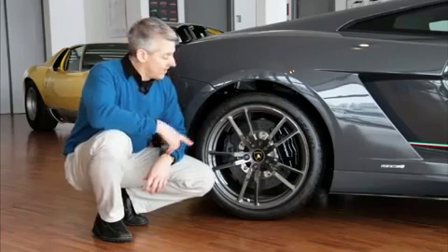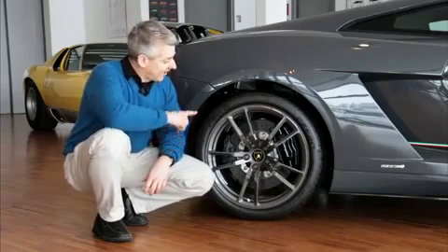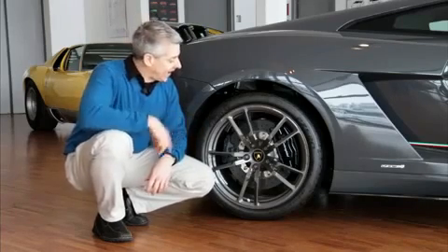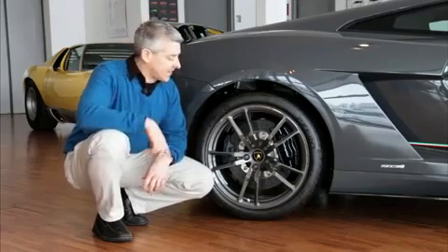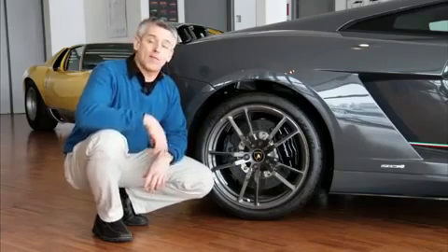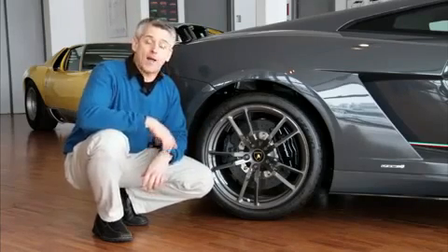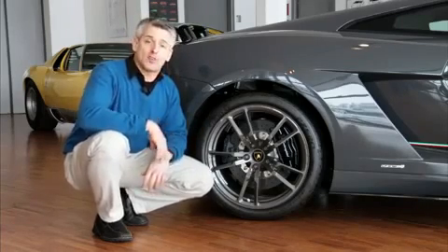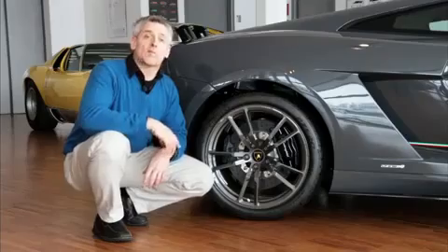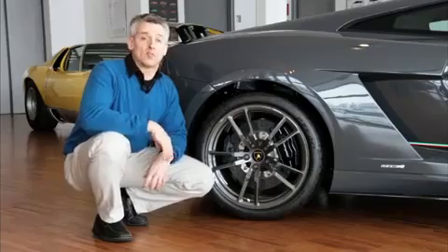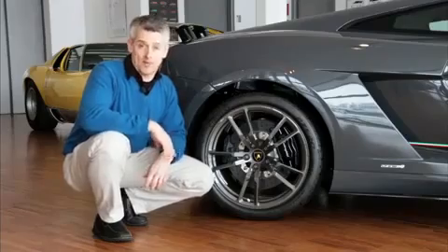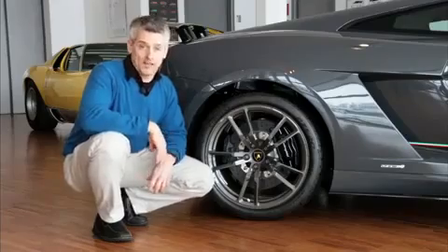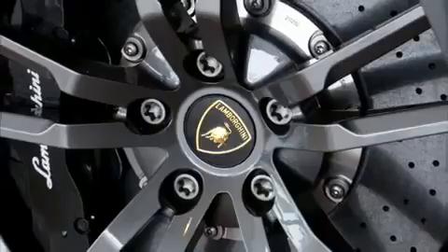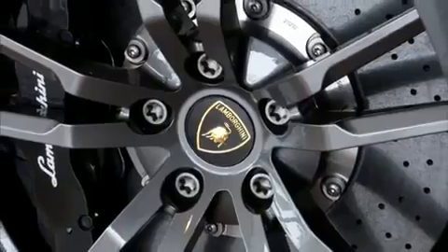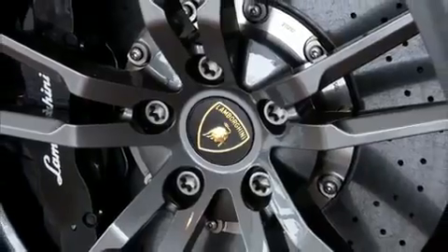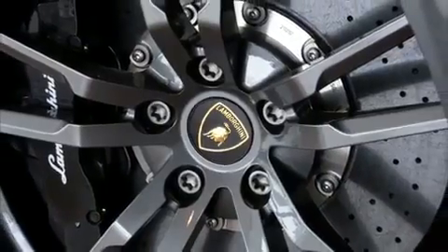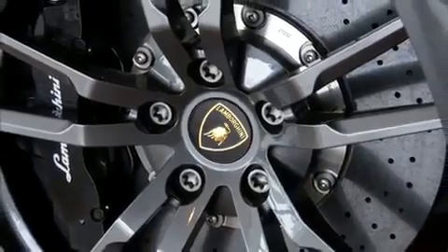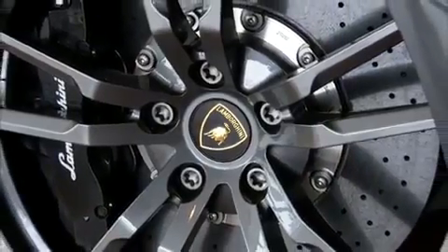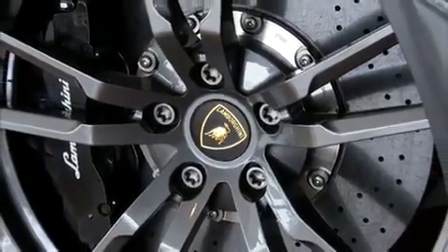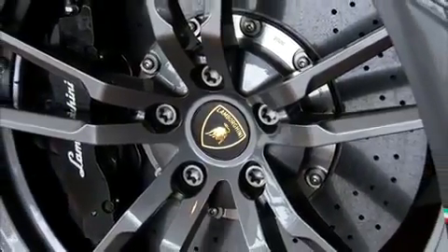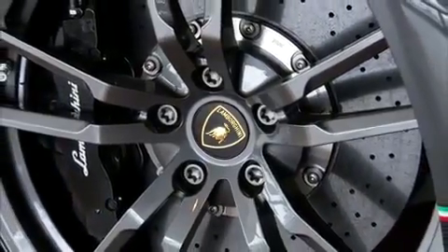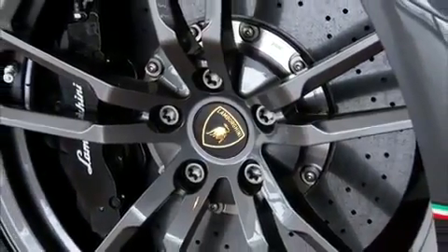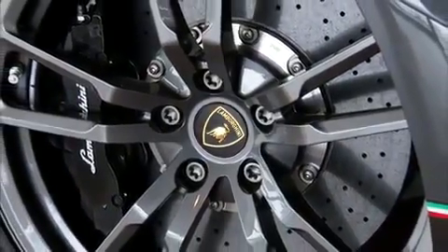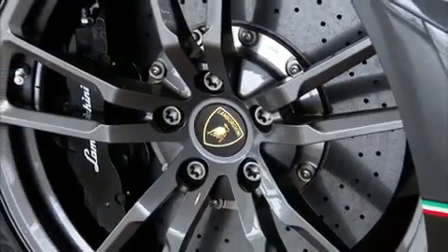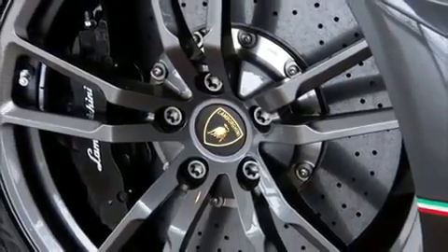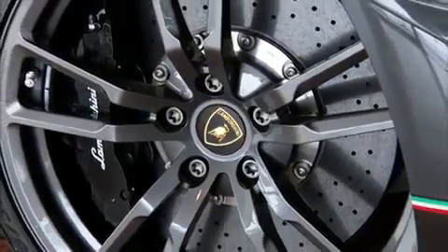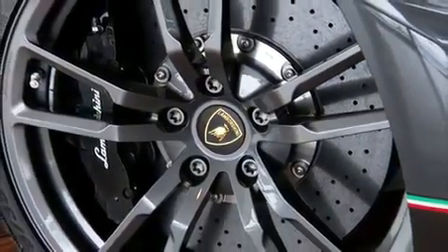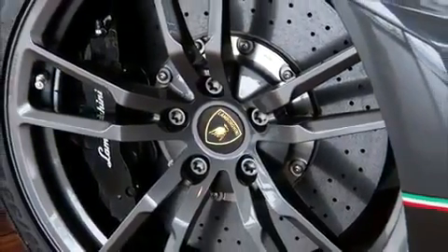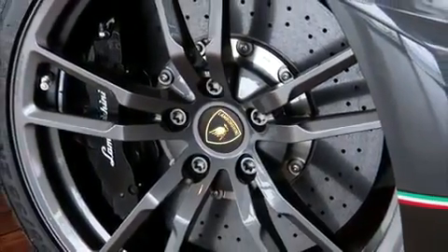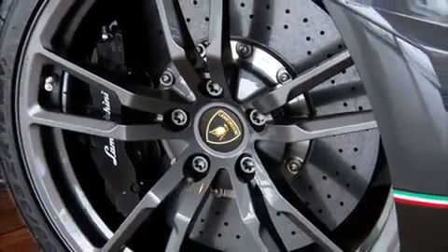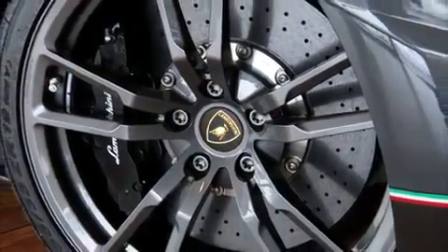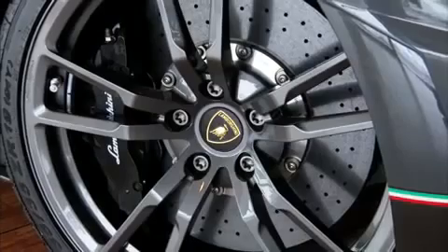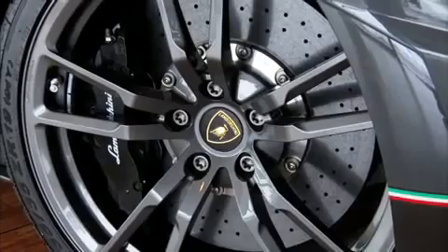This car has the optional carbon ceramic brakes on it. Those are 15 inches in the front, 14 in the back, and they only get six-piston calipers in the front.